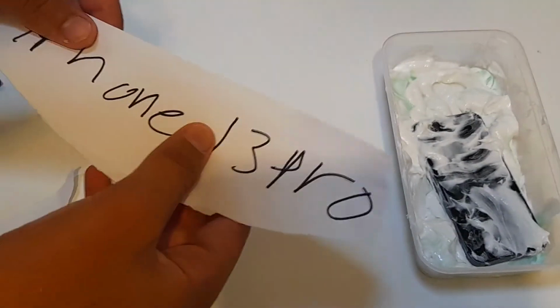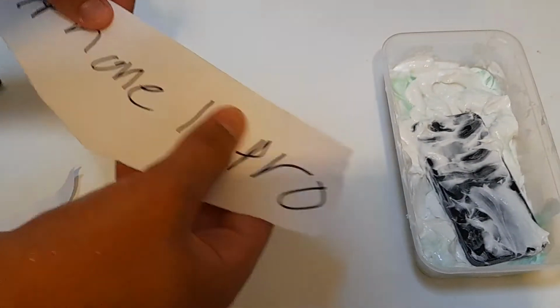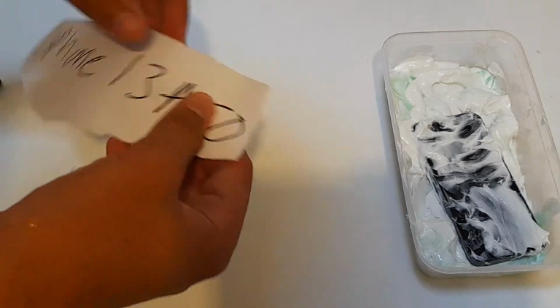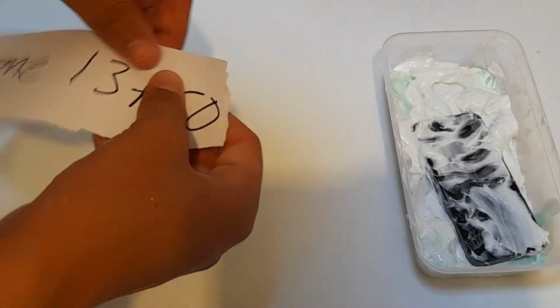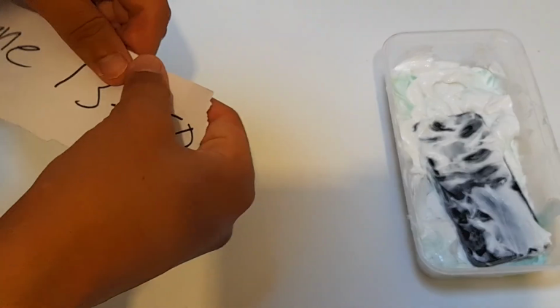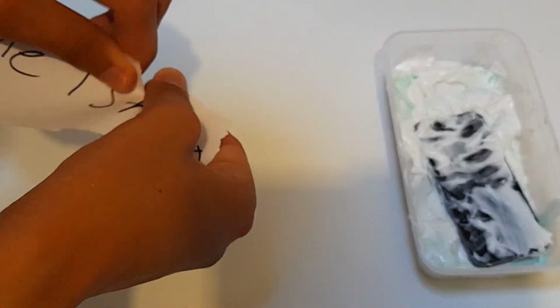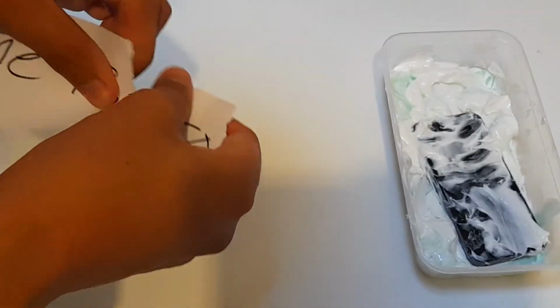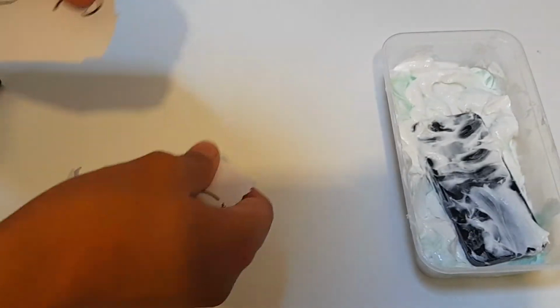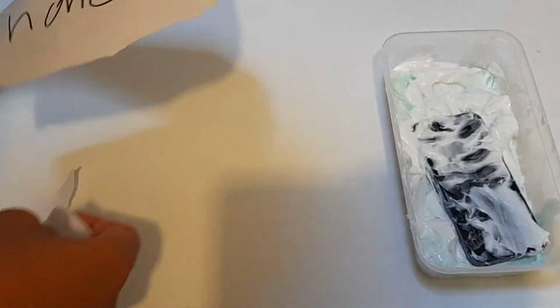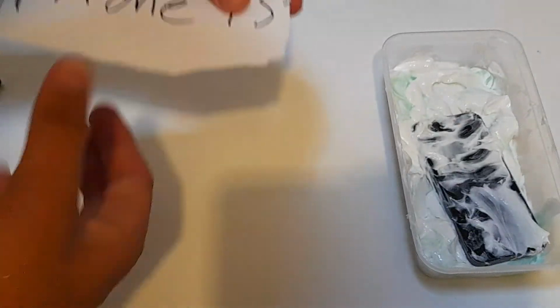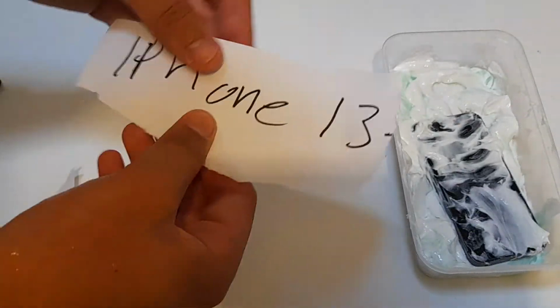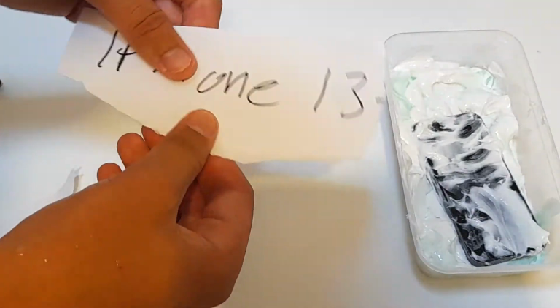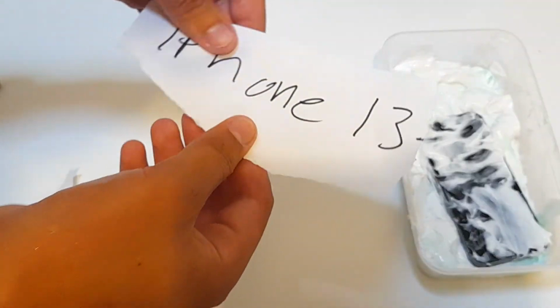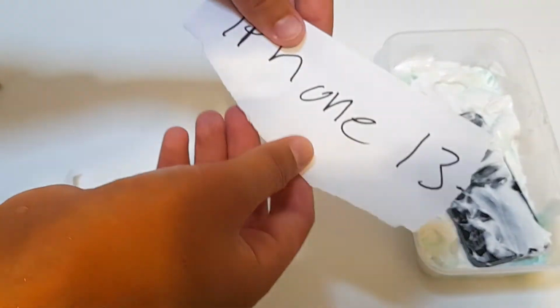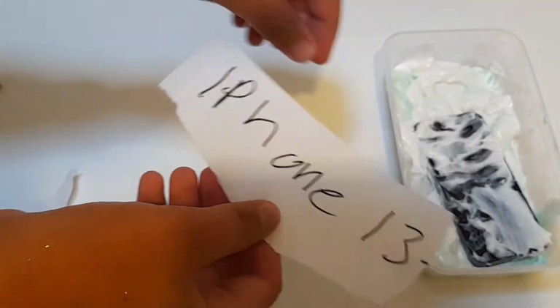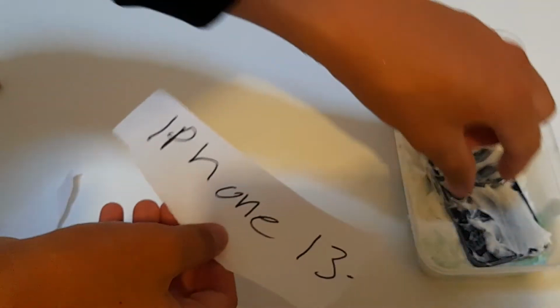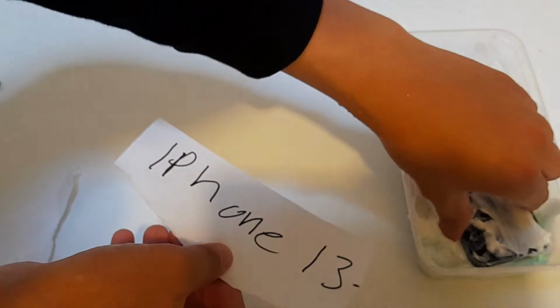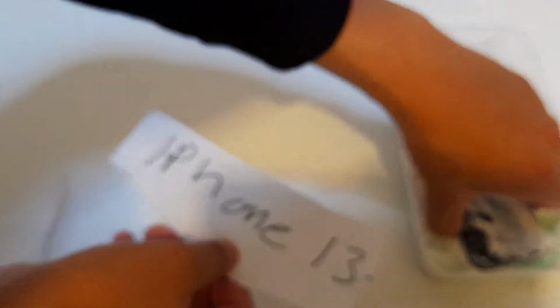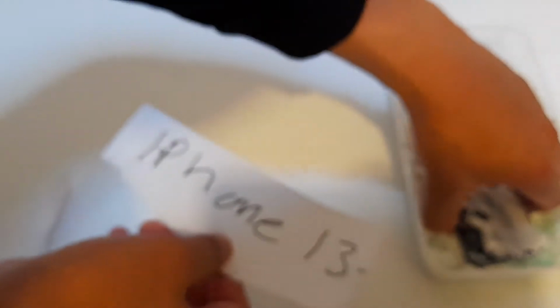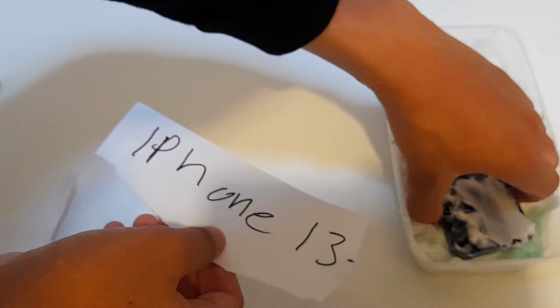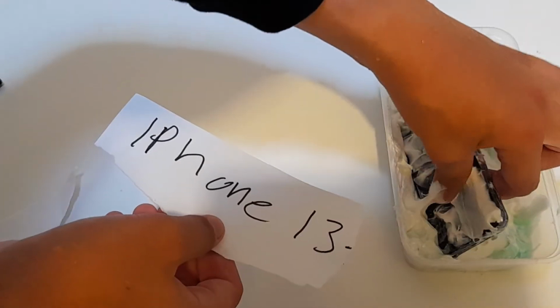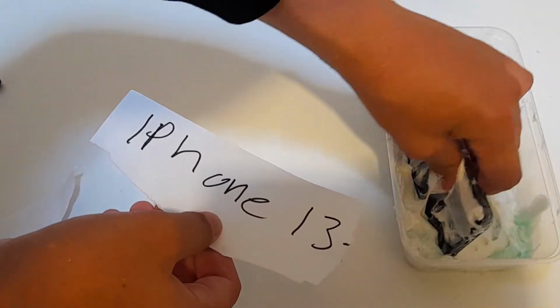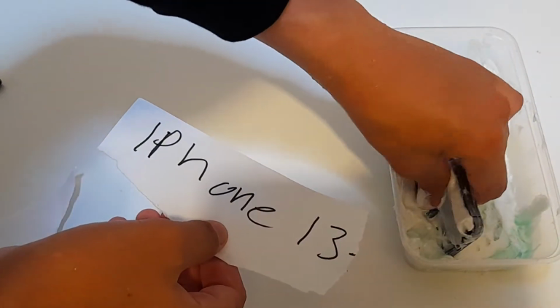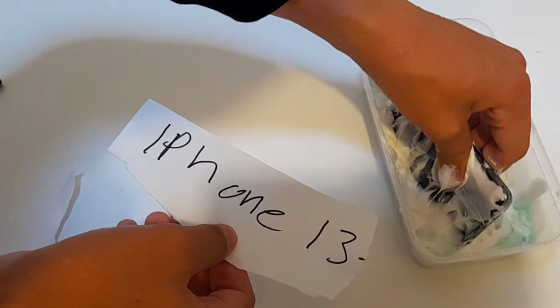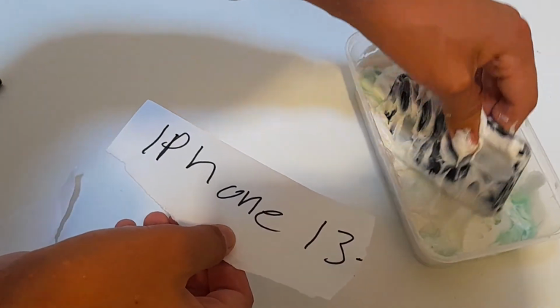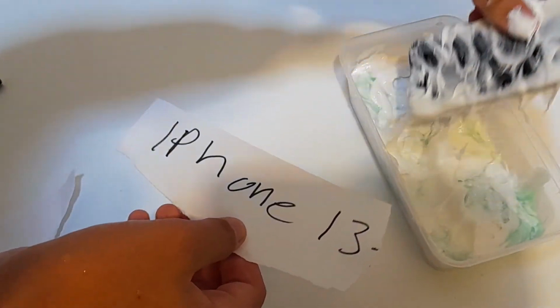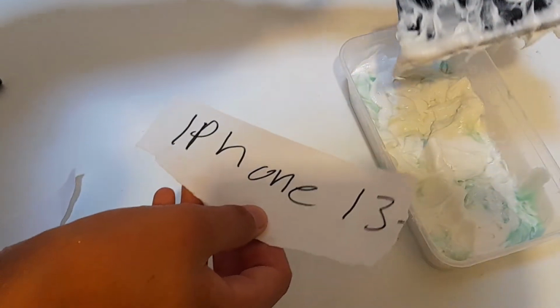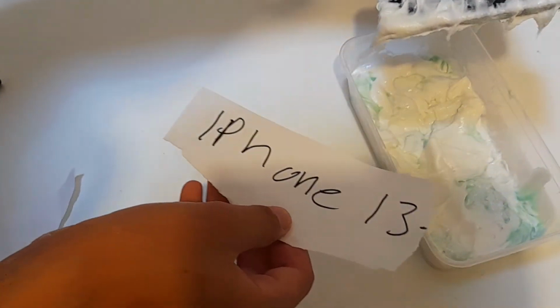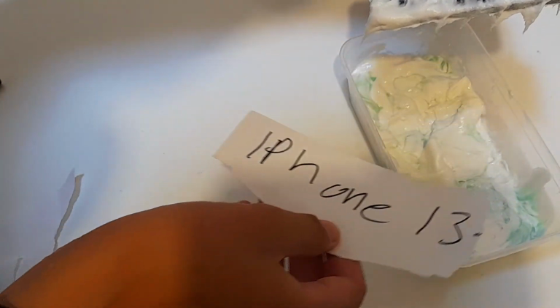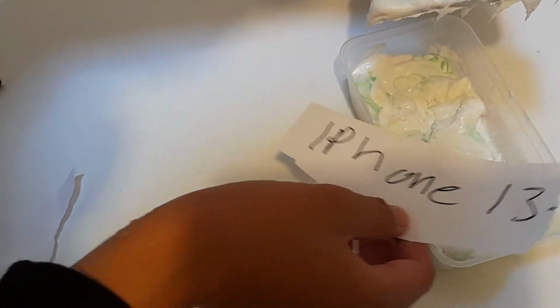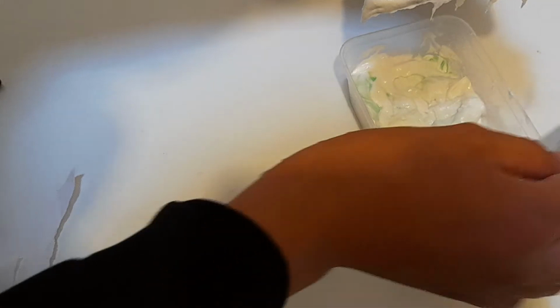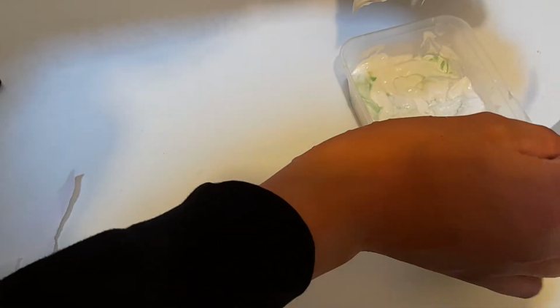Okay so there we are, let's just take the iPhone 13 — that's what I want to be appearing today. We've got the toothpaste, and yeah, let's put this beside it.